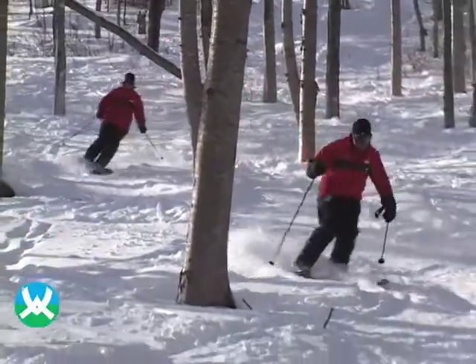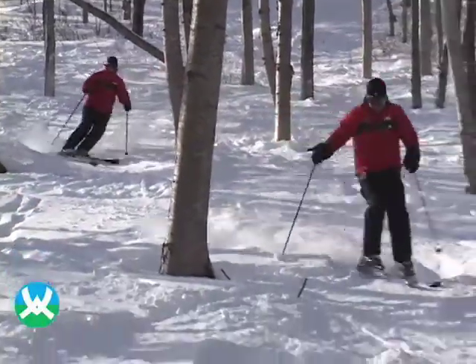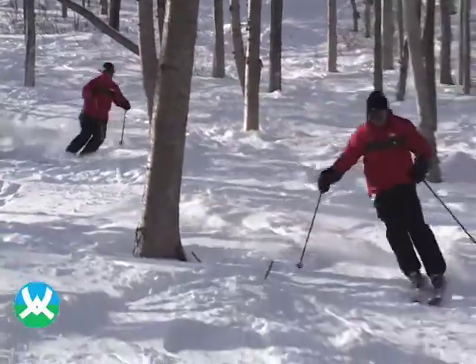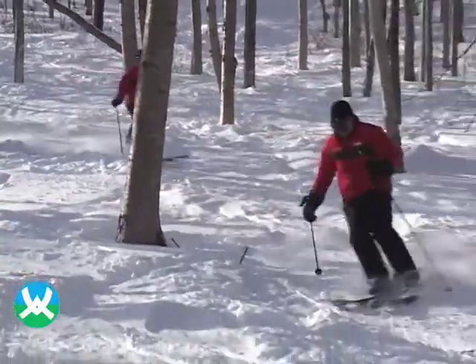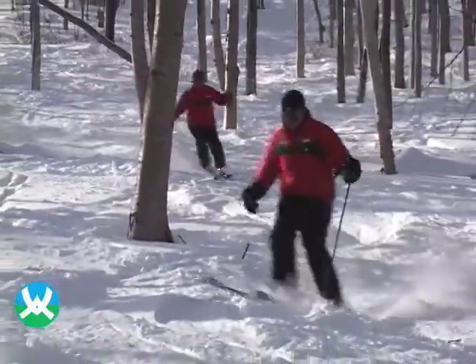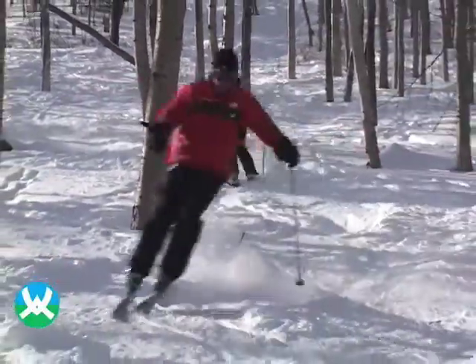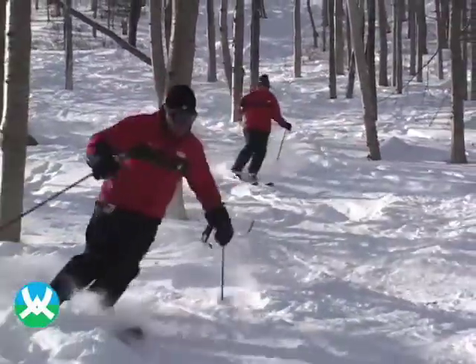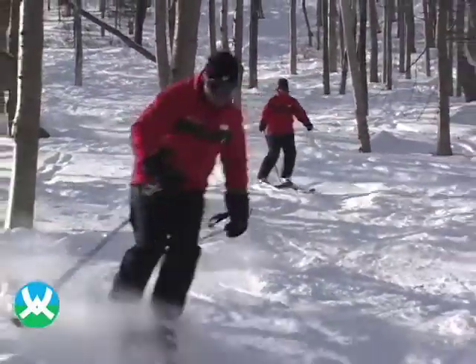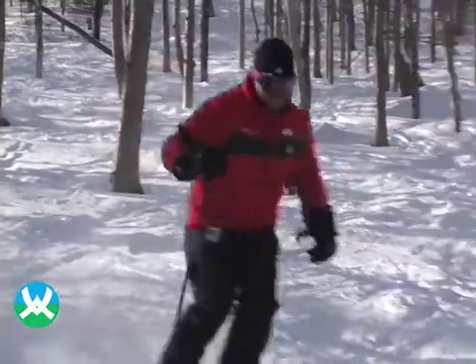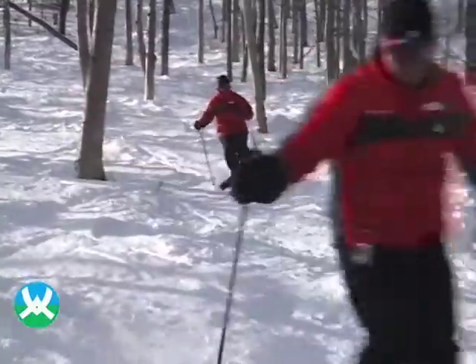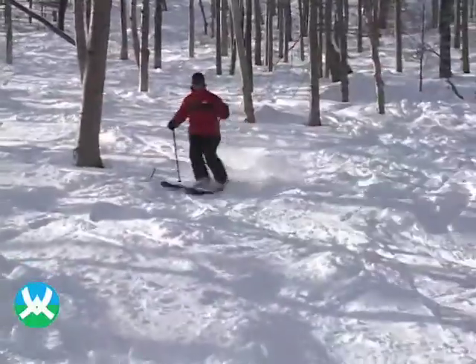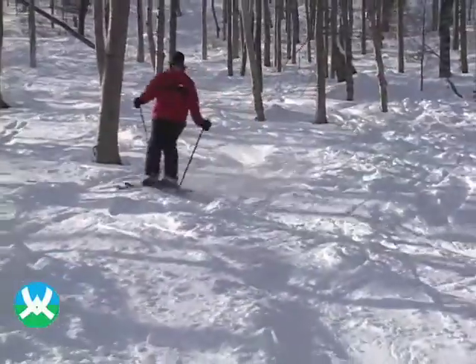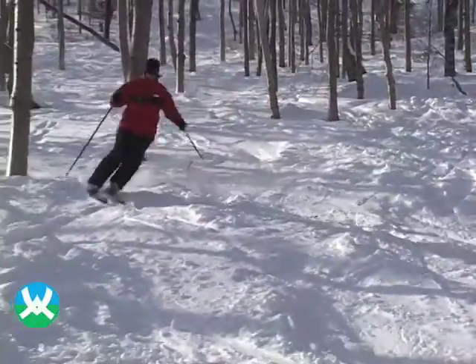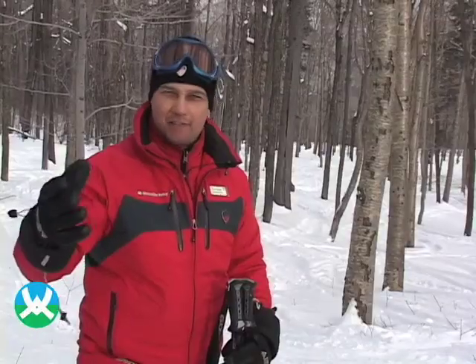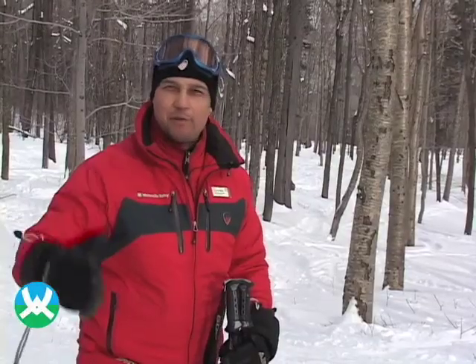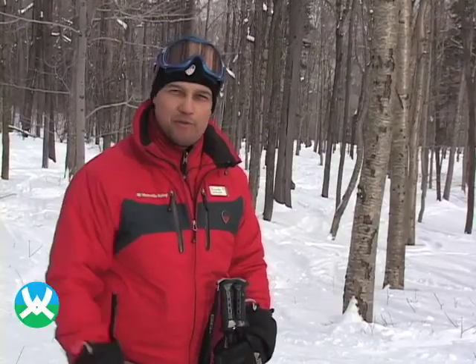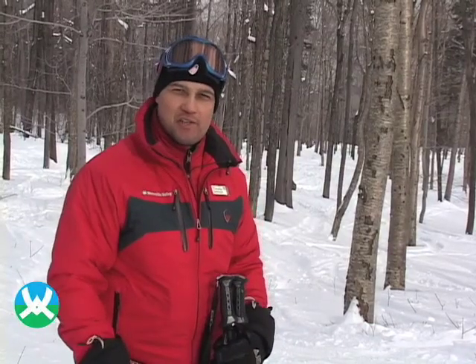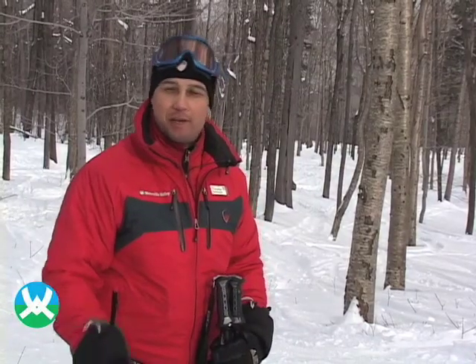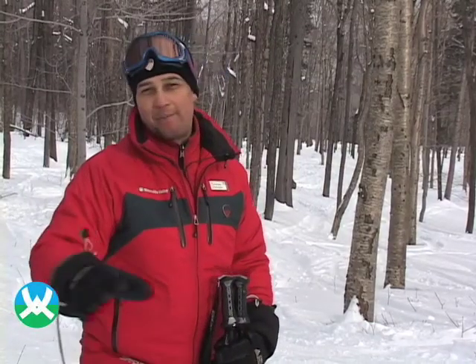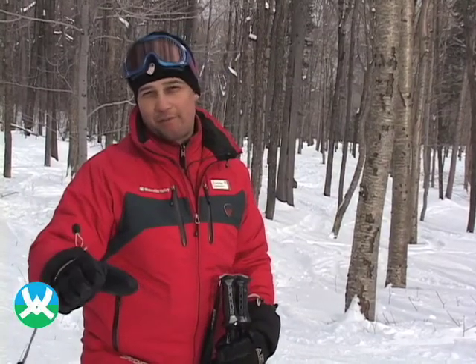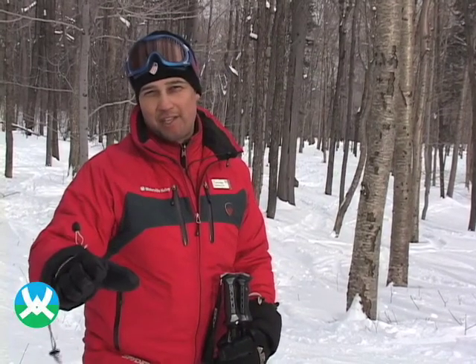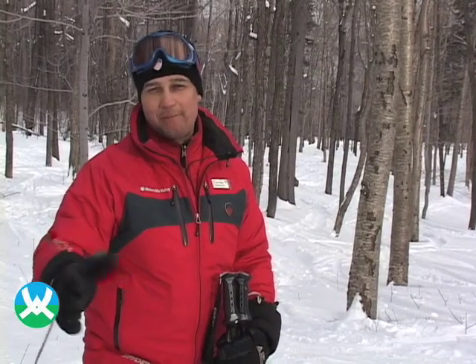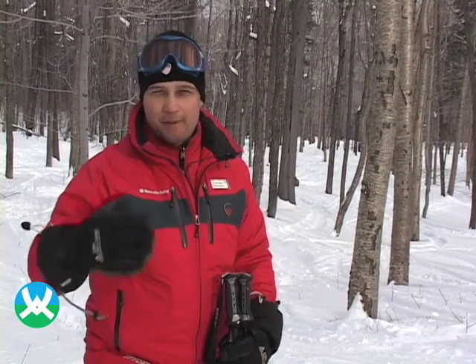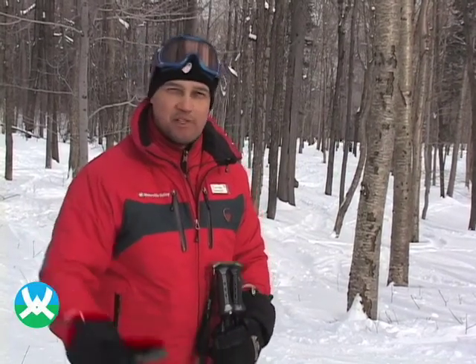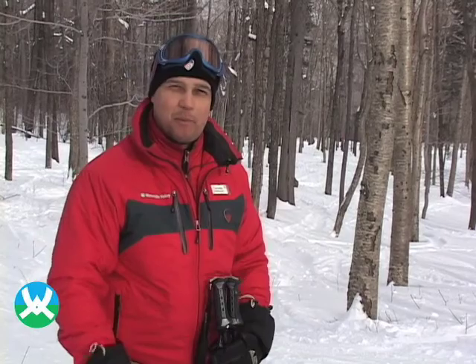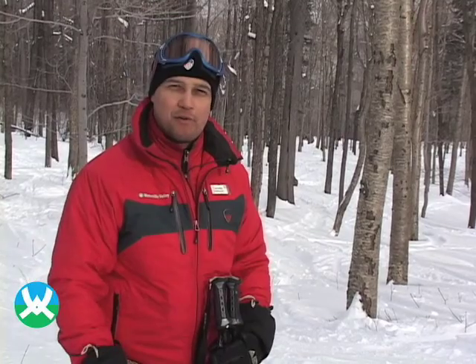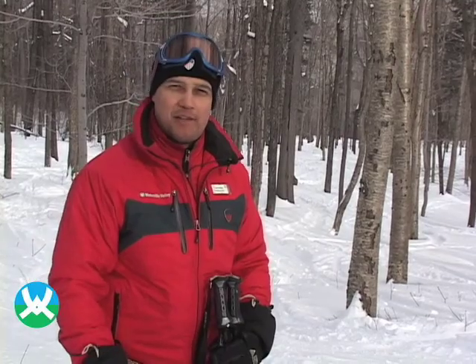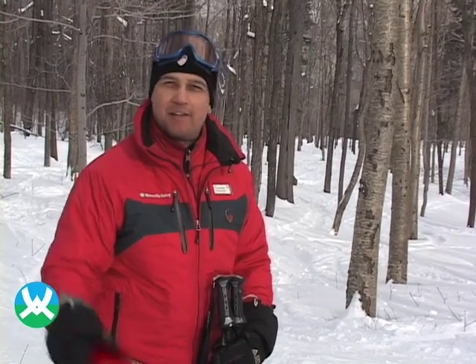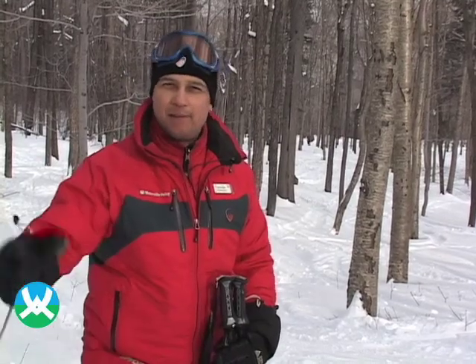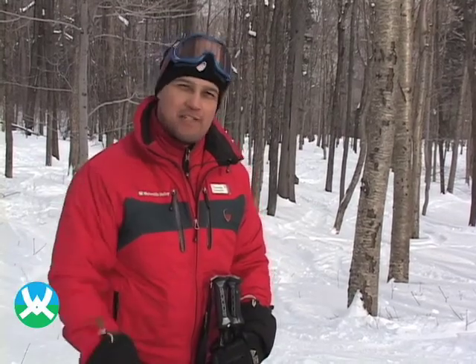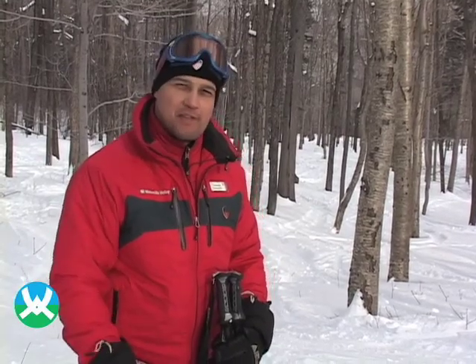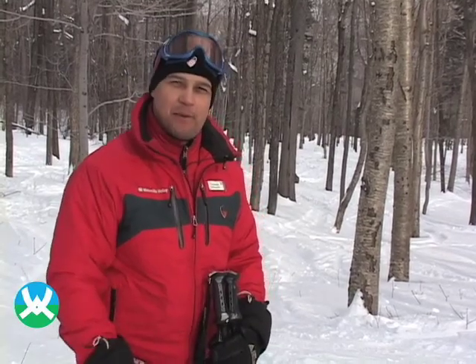So hopefully these tips will help you enjoy the tree skiing here at Waterville Valley. If you'd like to improve your tree skiing or any part of your ski game, come join us for a private or group lesson. I'm Clarence, nice skiing with me.